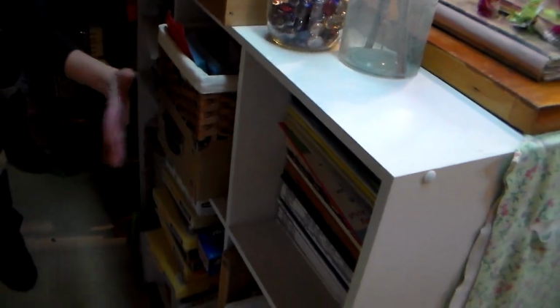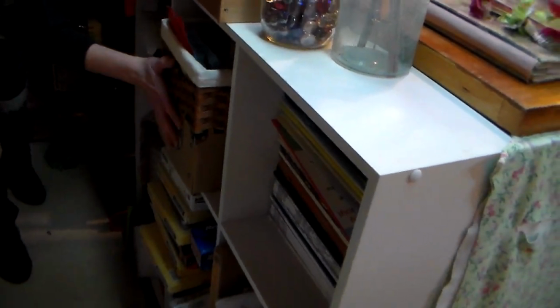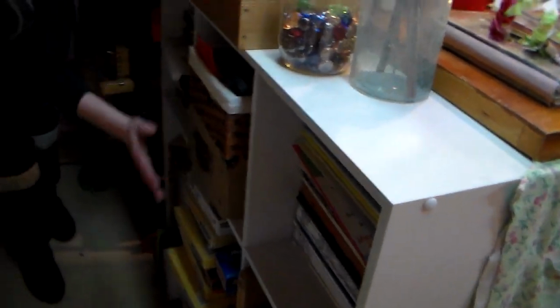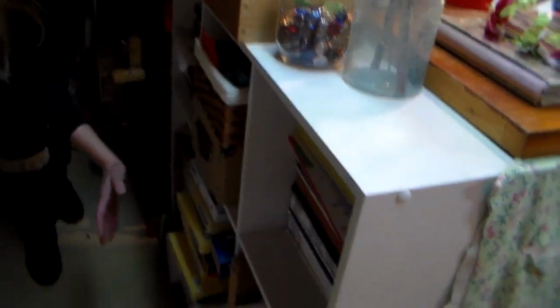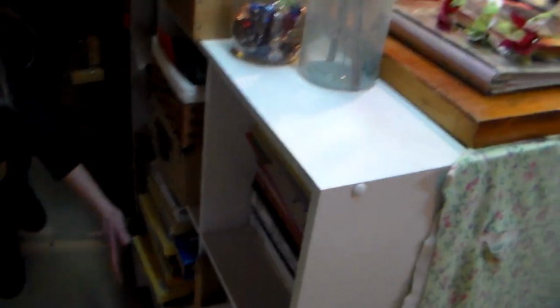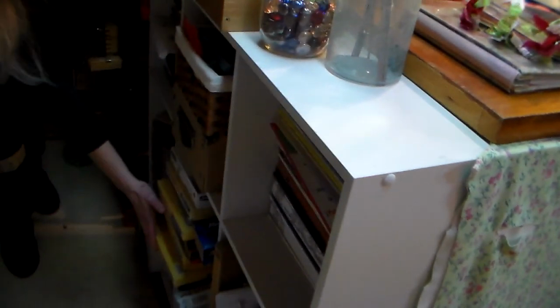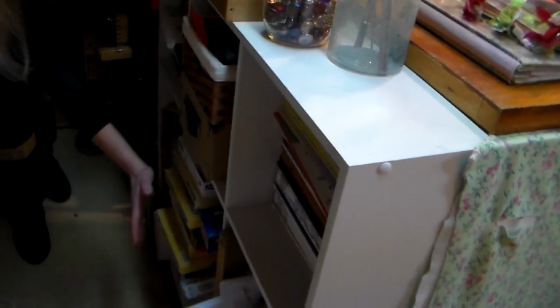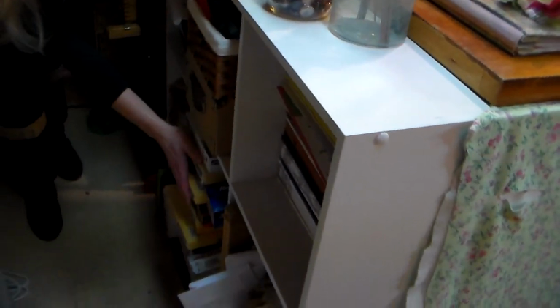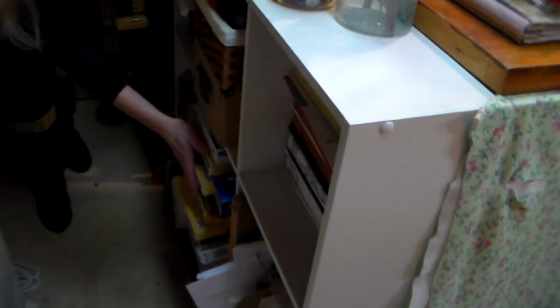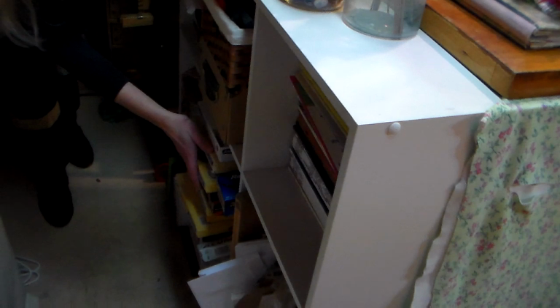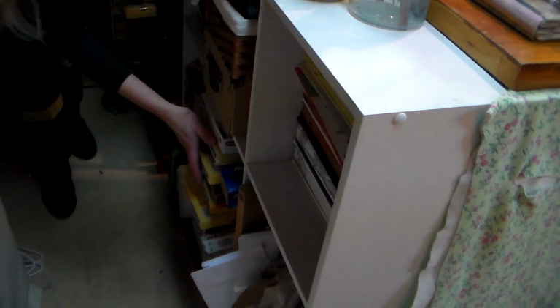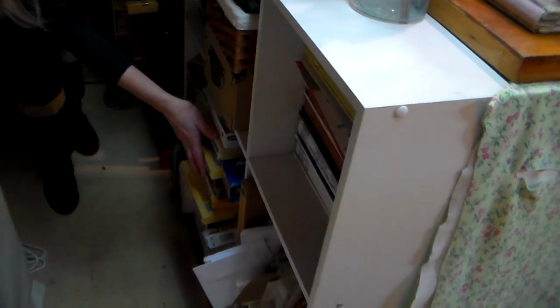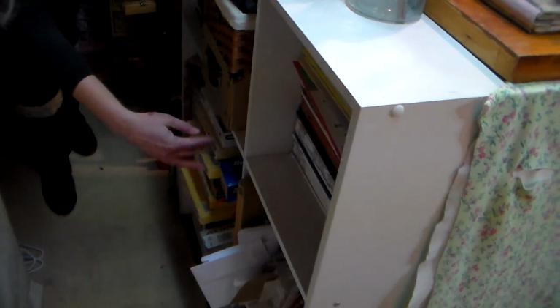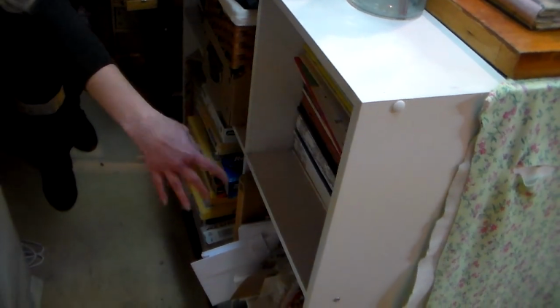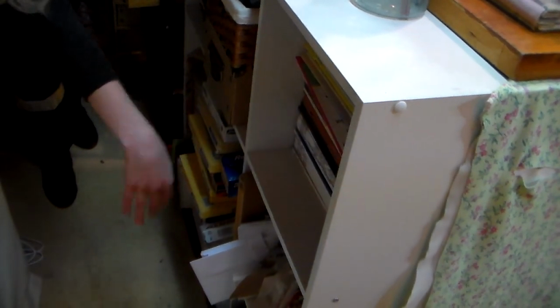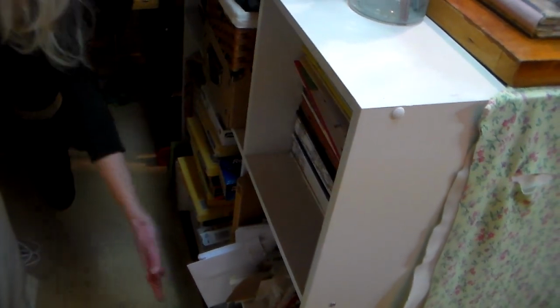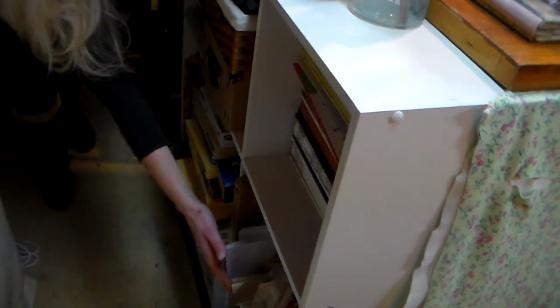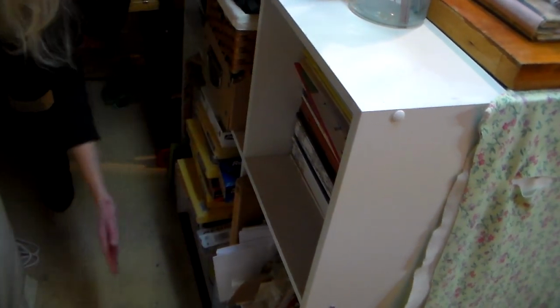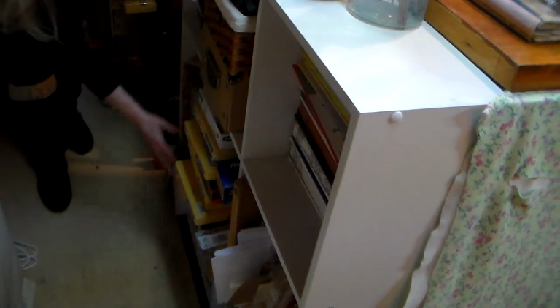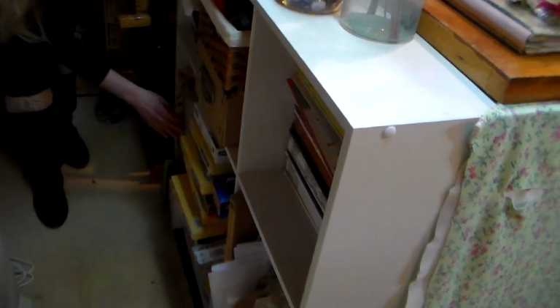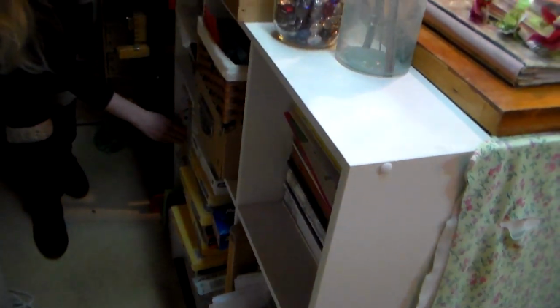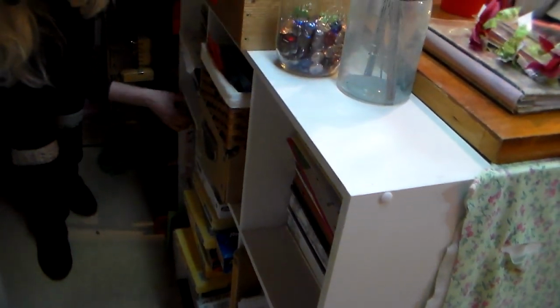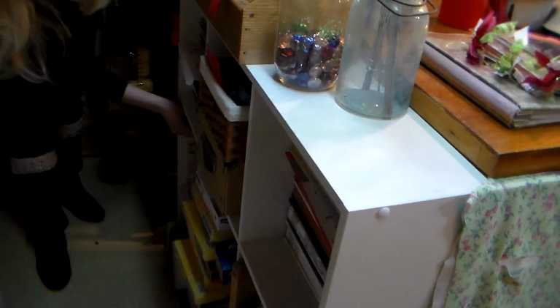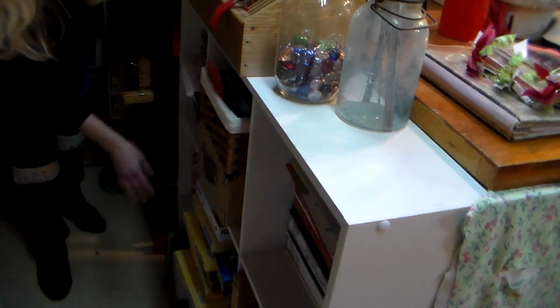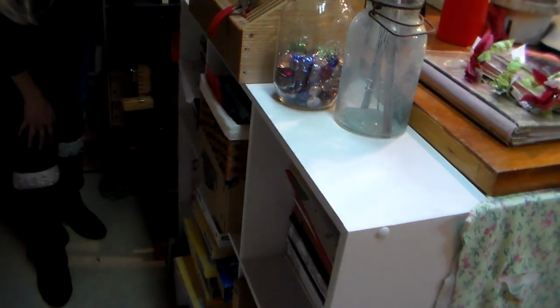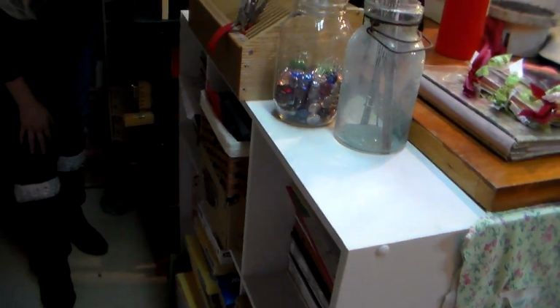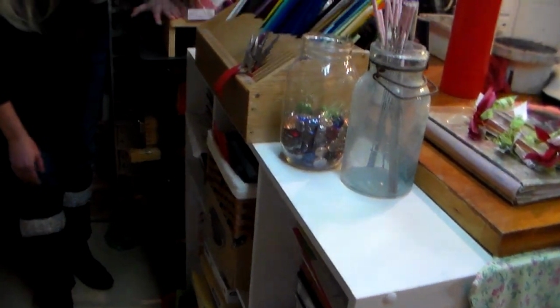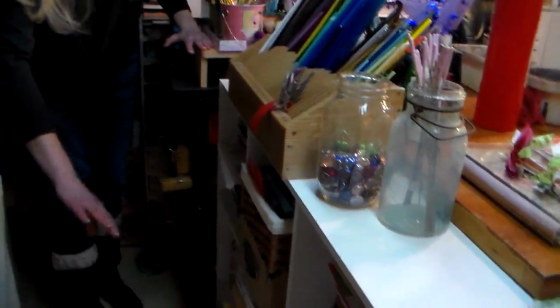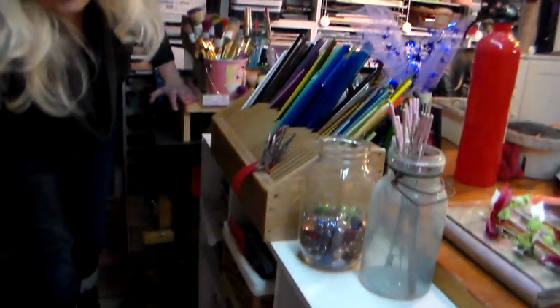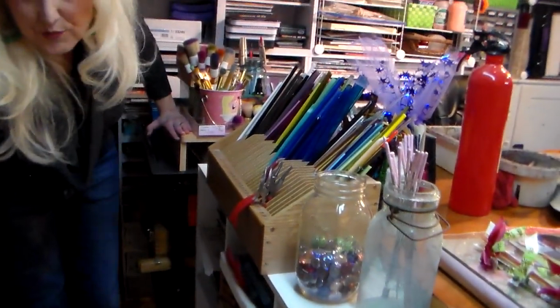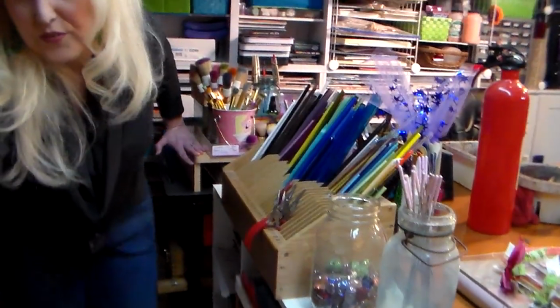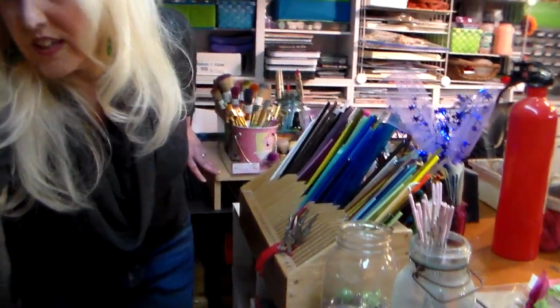Just envelopes, pastels from when I taught — these are my classroom pastels. Reference files, card bases, odds and ends, and more stuff under here that is very interesting. So that's it!